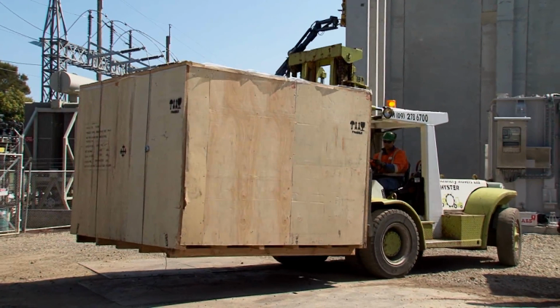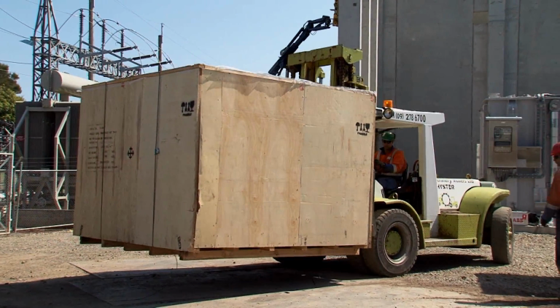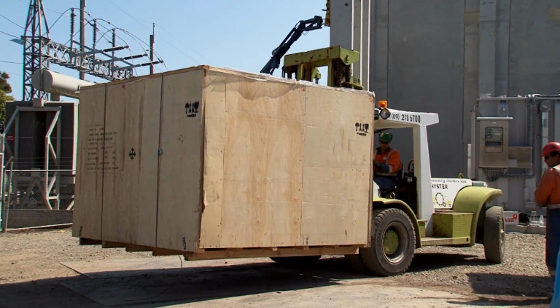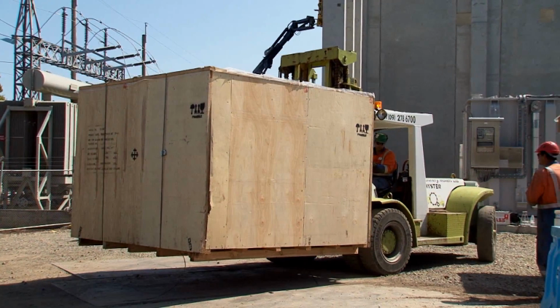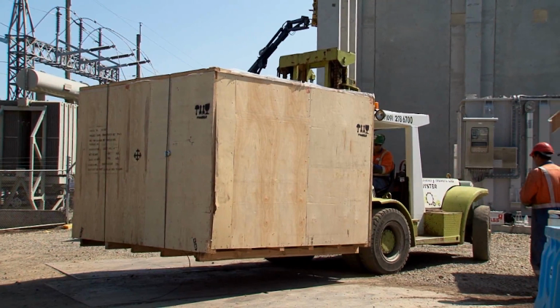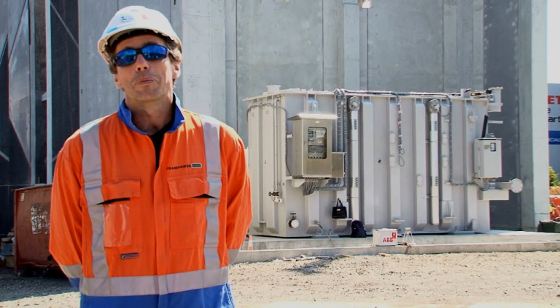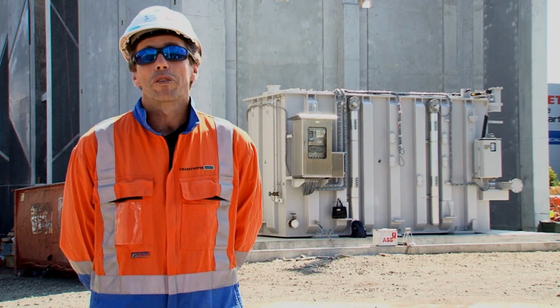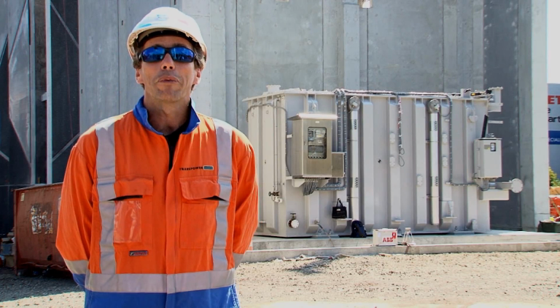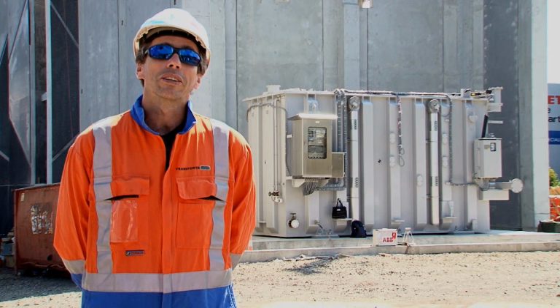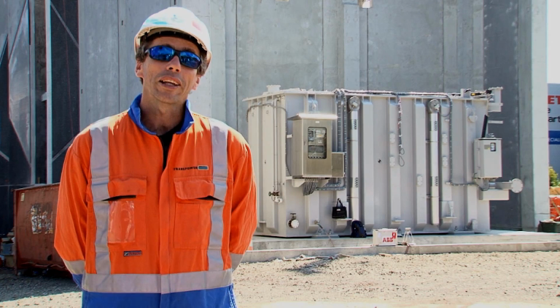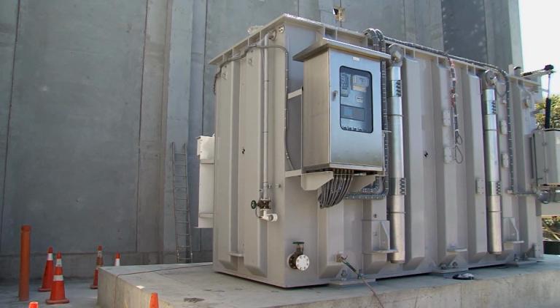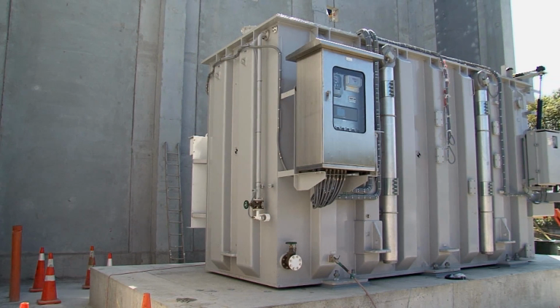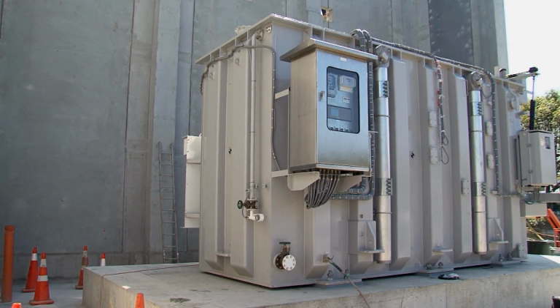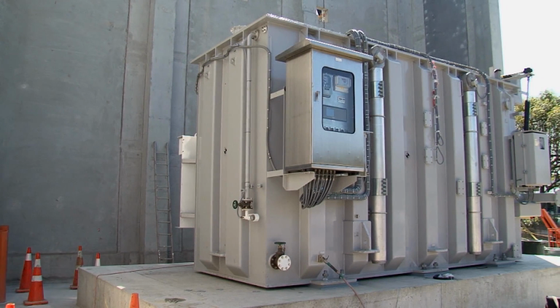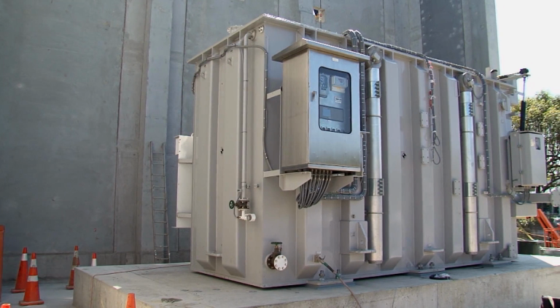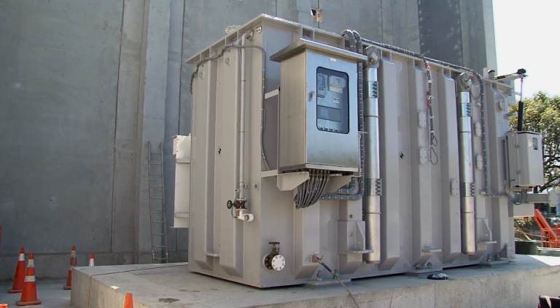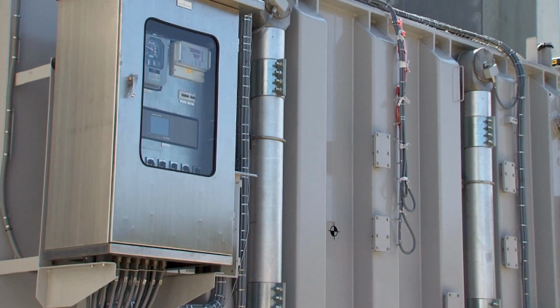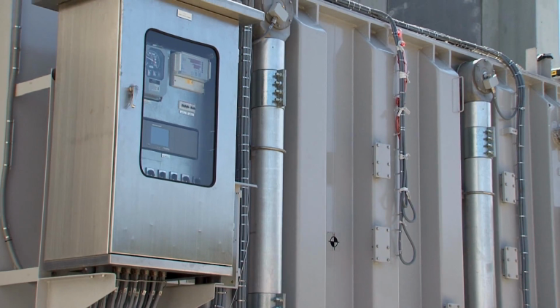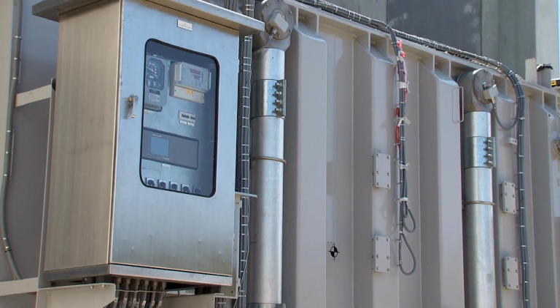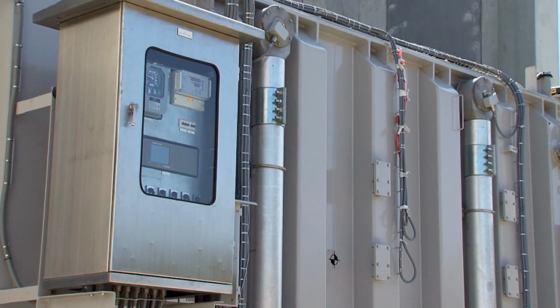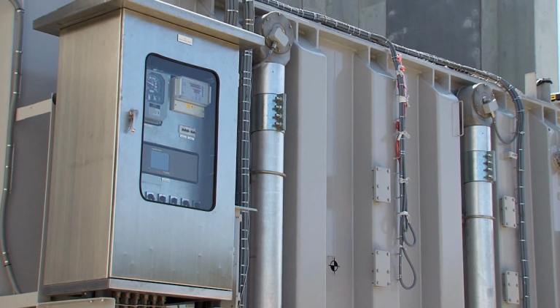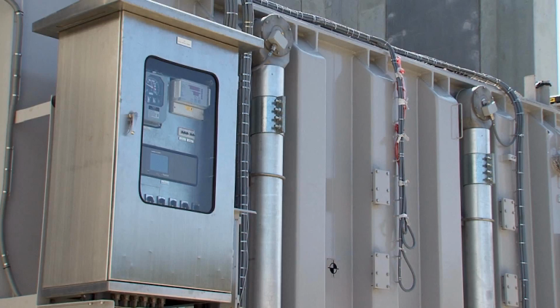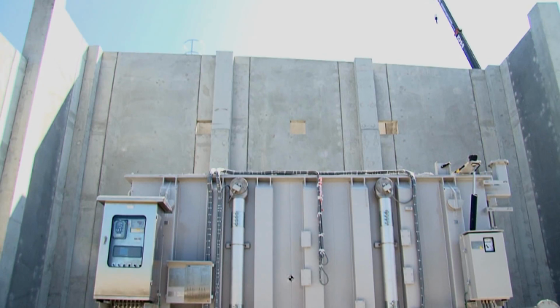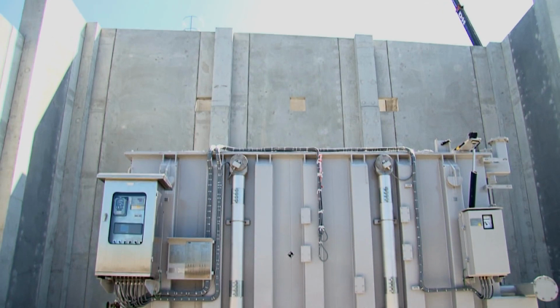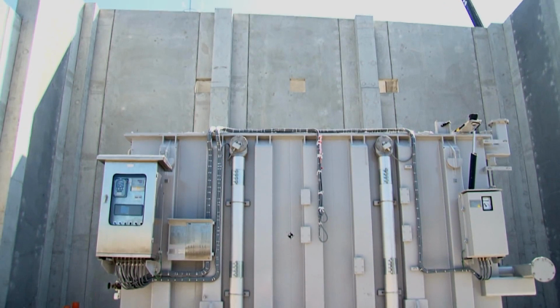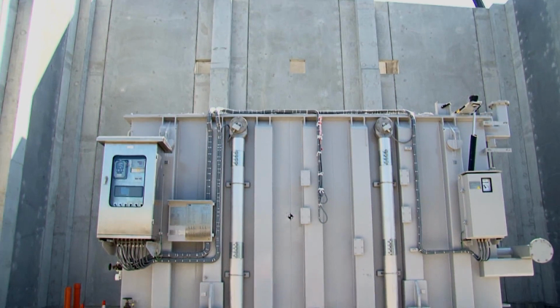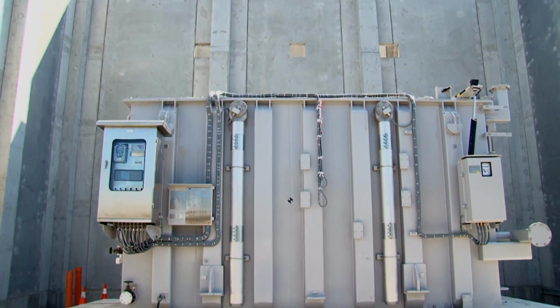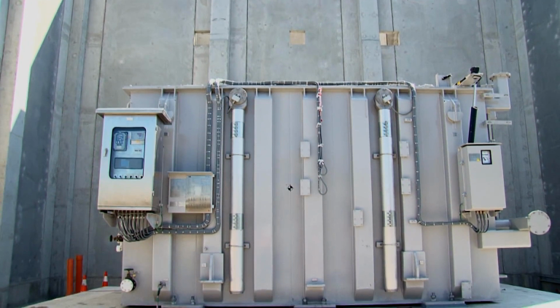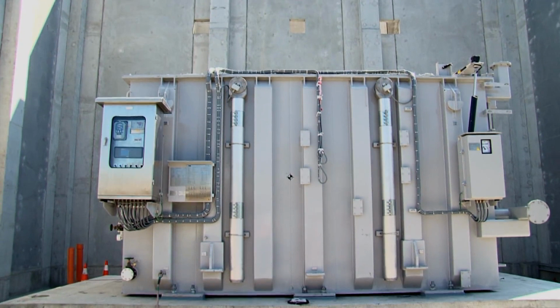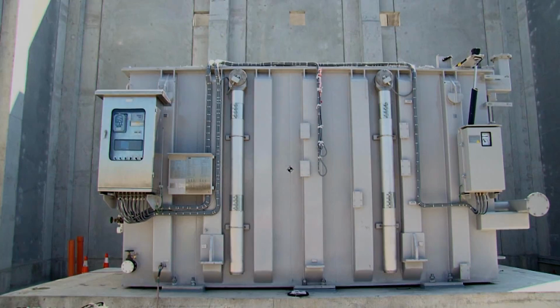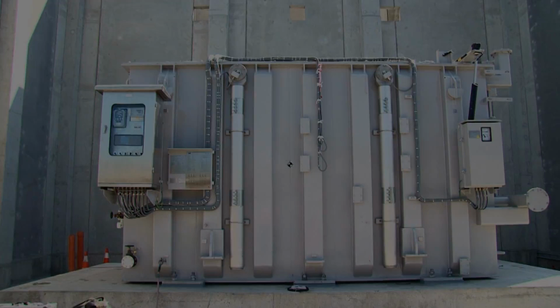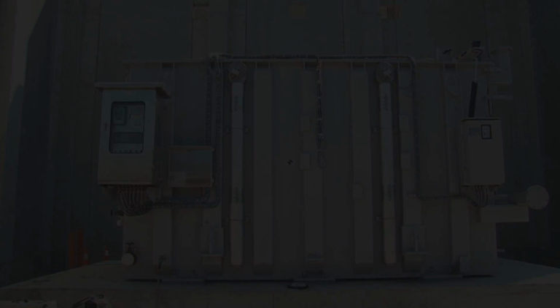The transformer behind me is supplied from ABB in Thailand and was shipped over here in October. It weighs 105 tonnes at the moment, and once it's fully assembled it'll weigh 165 tonnes.